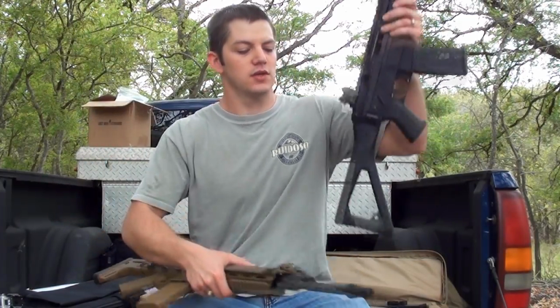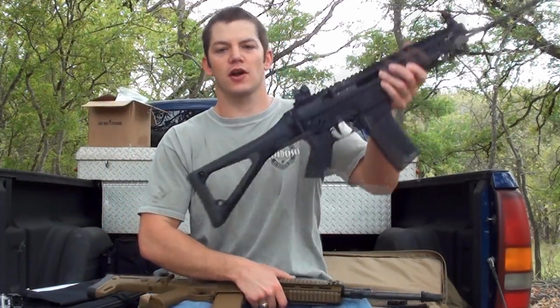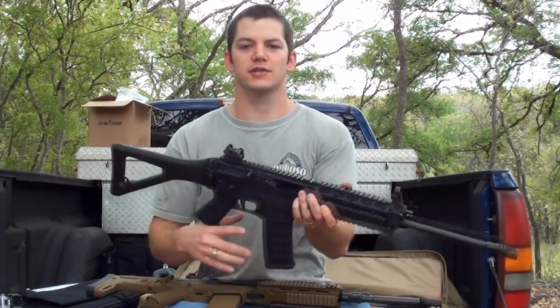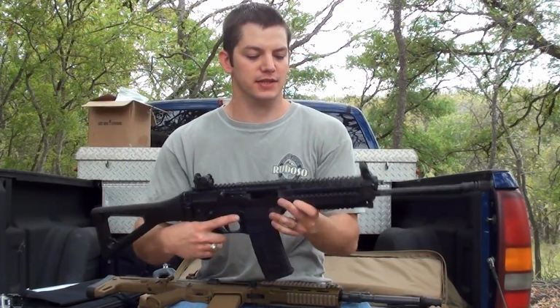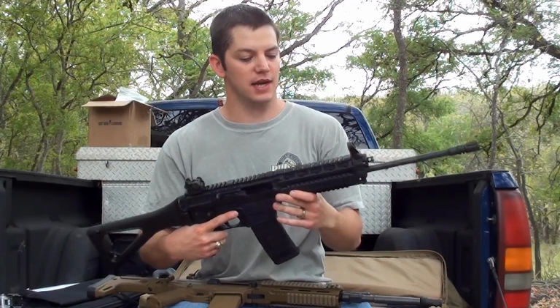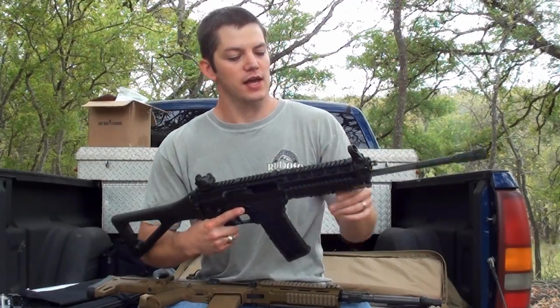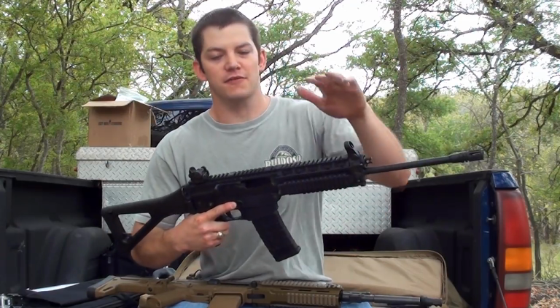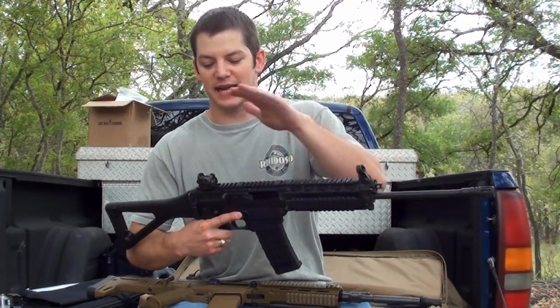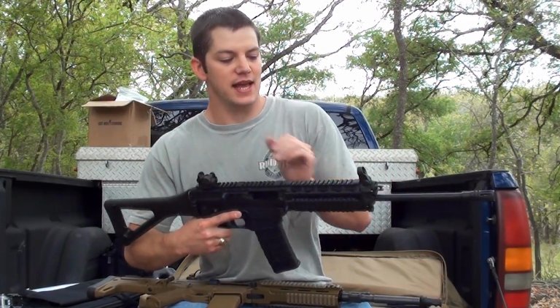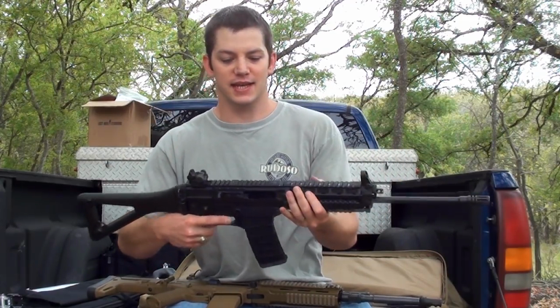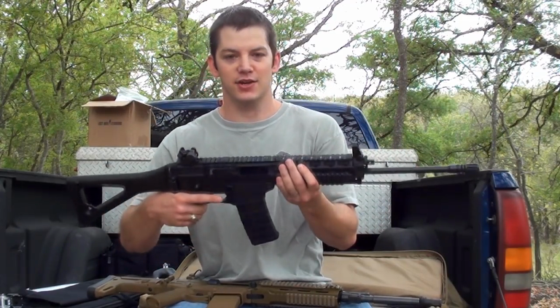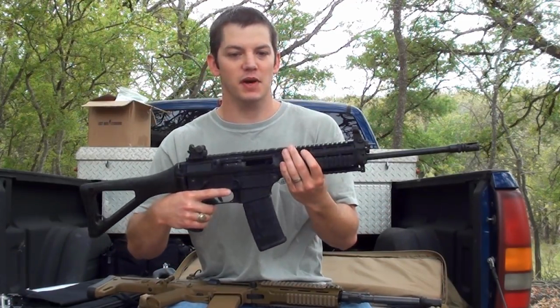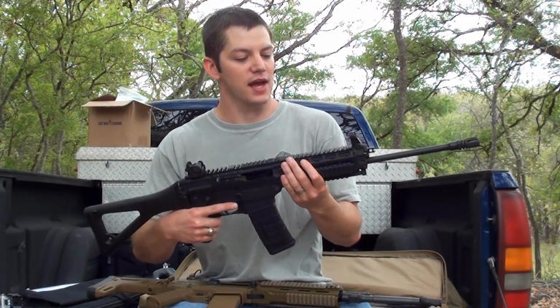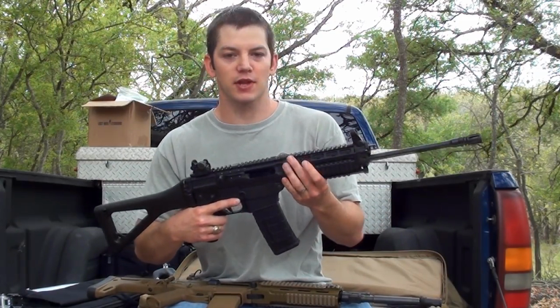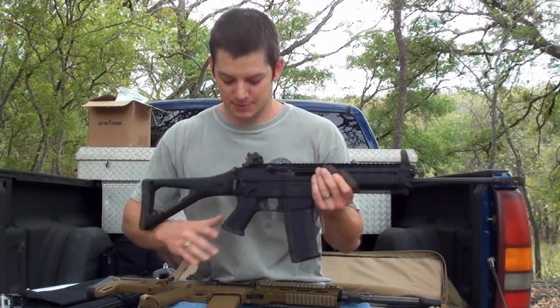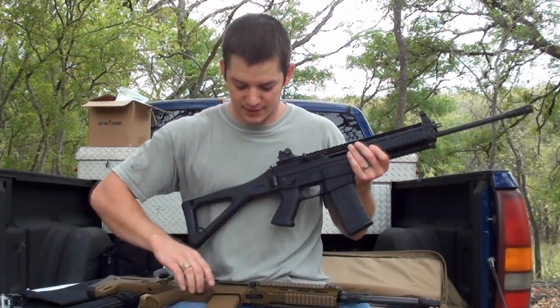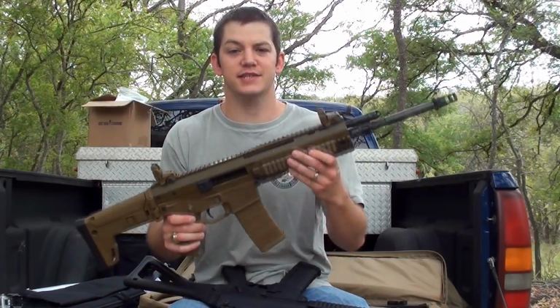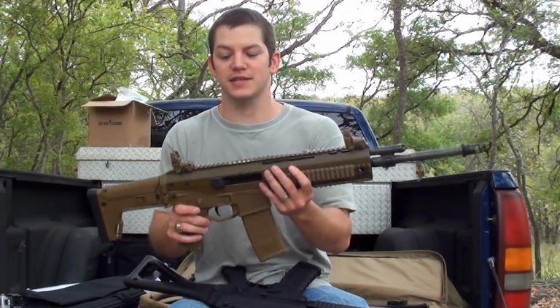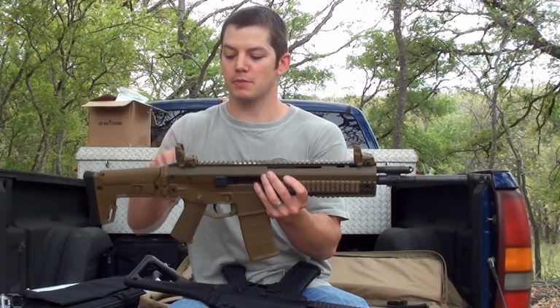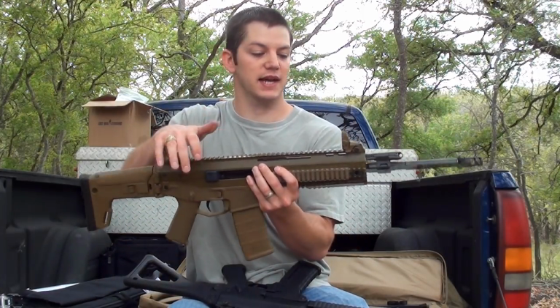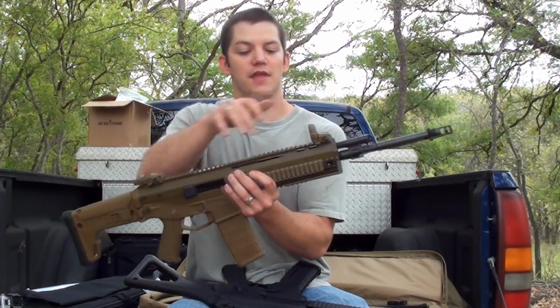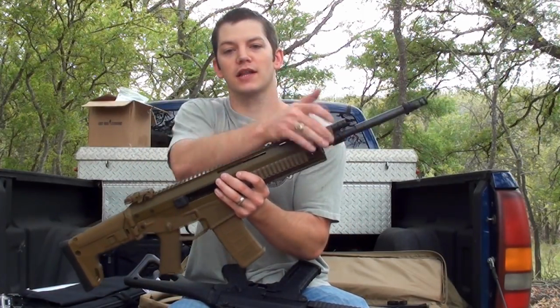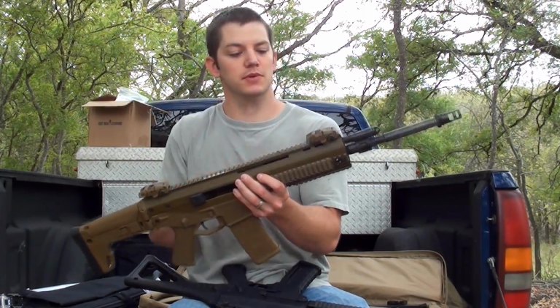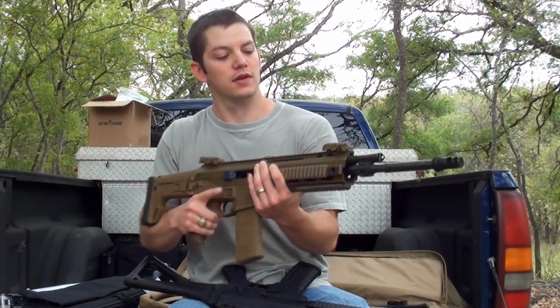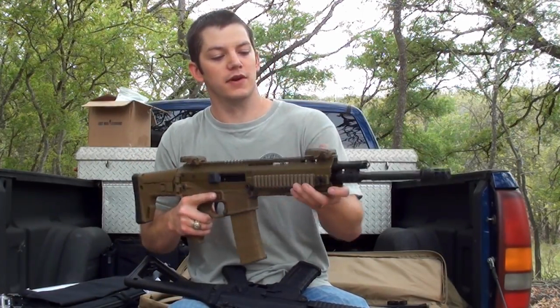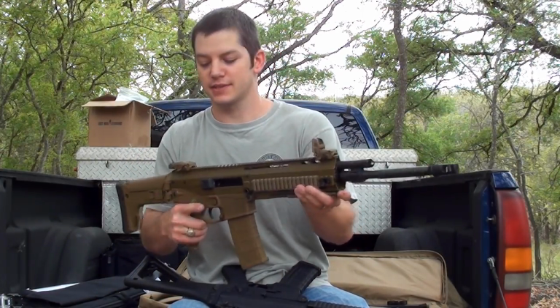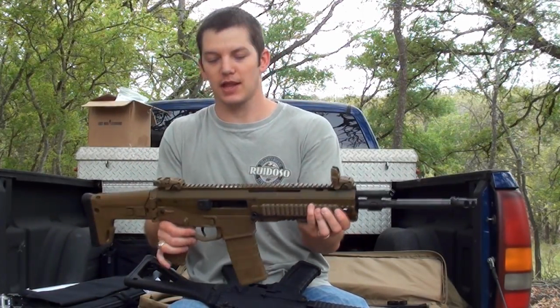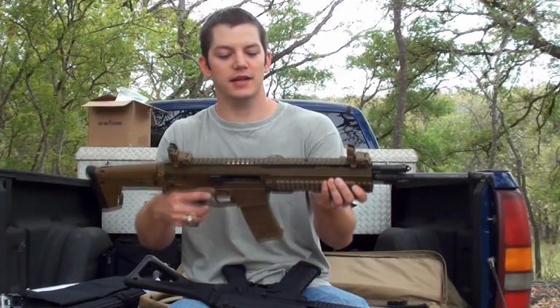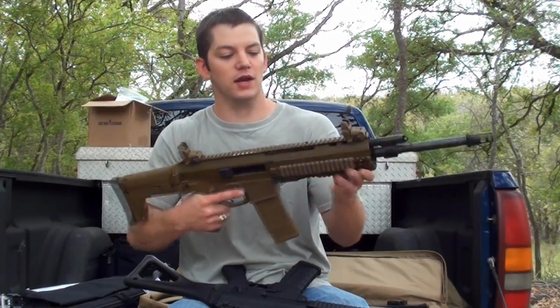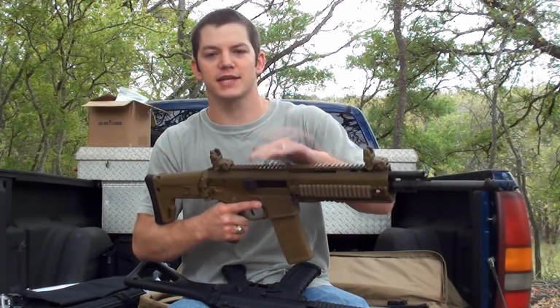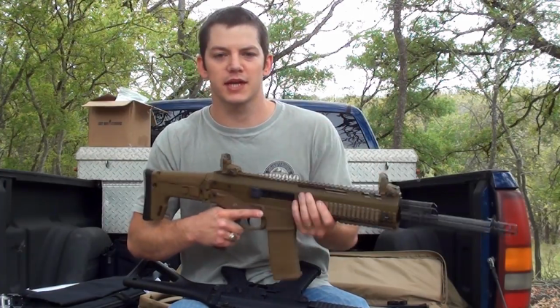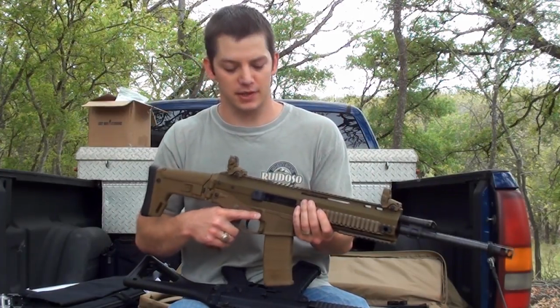To start off, the Sig Sauer has fixed sights — they're nice but I would really like collapsible sights. The ACR has Magpul sights; they are collapsible, very nice, lightweight, and they fold out of the way in case you want to put any optics on there.